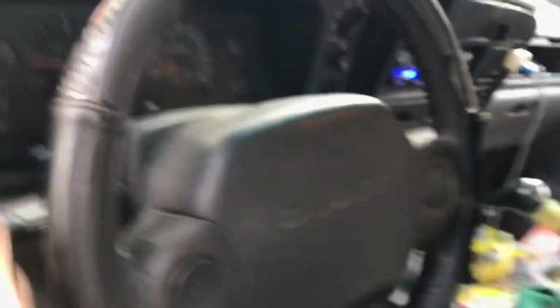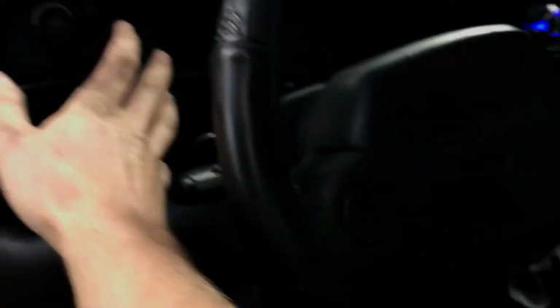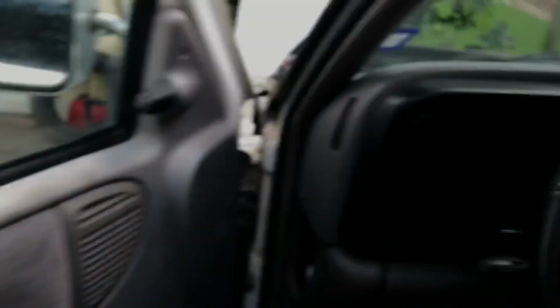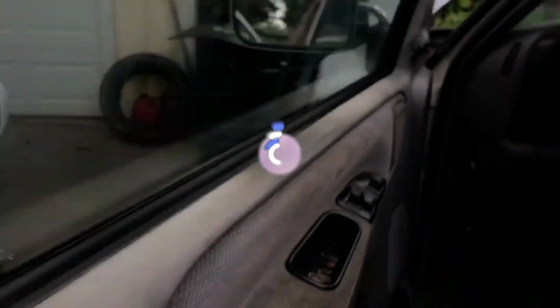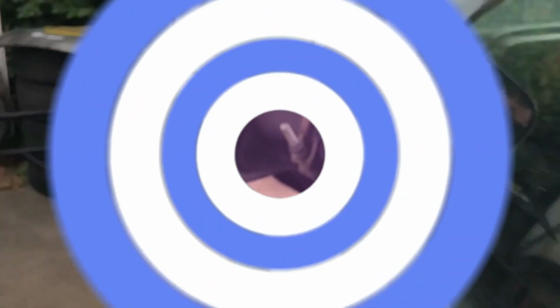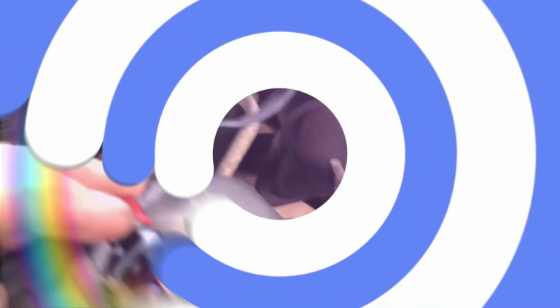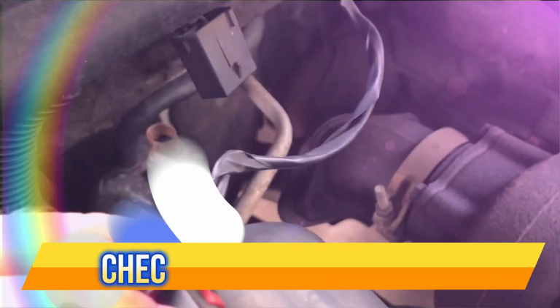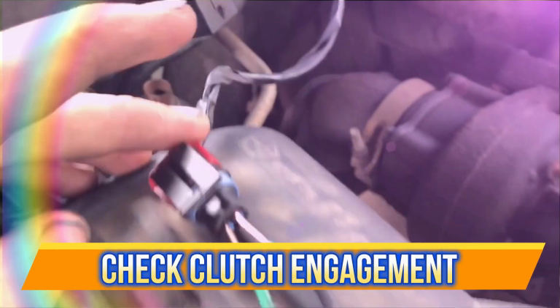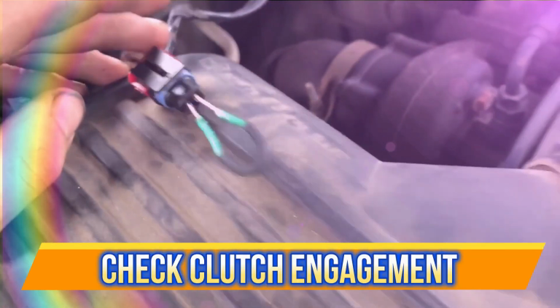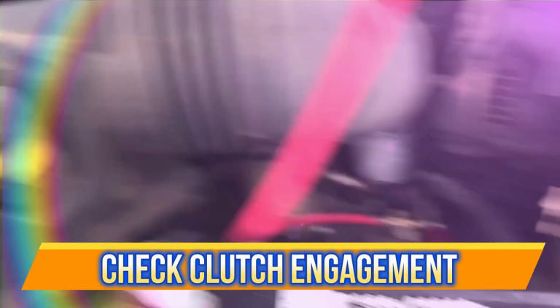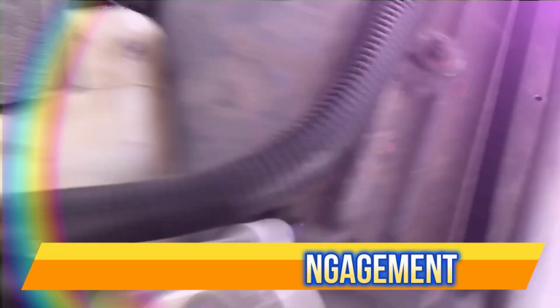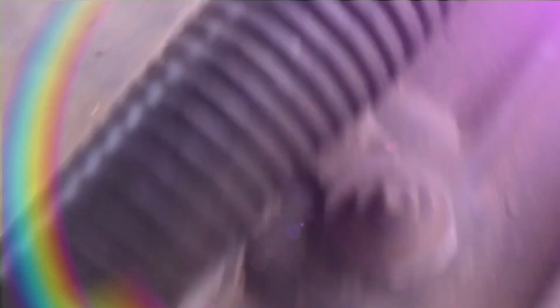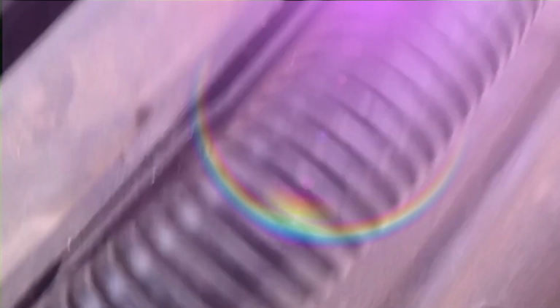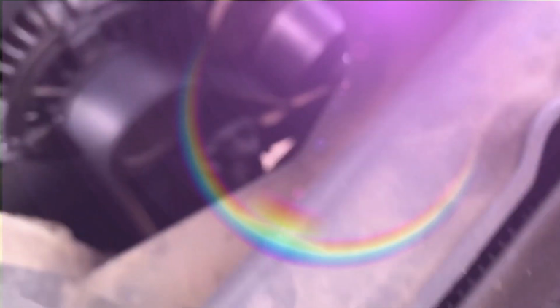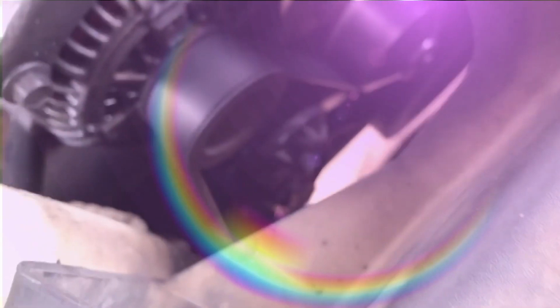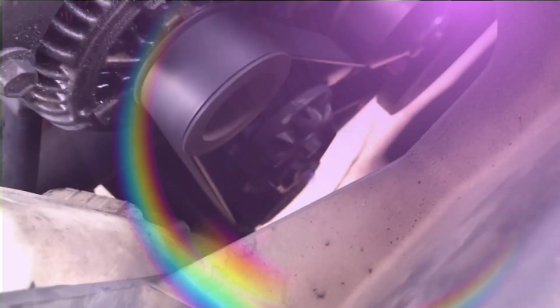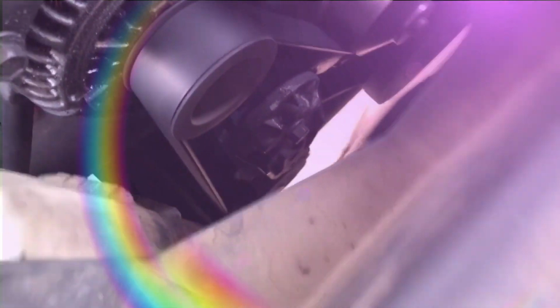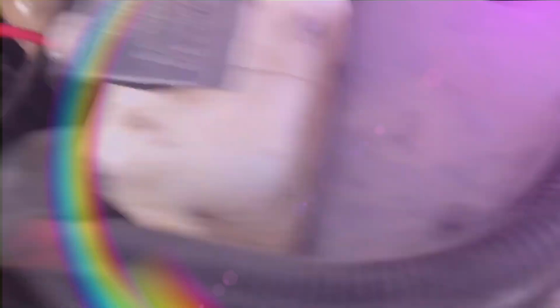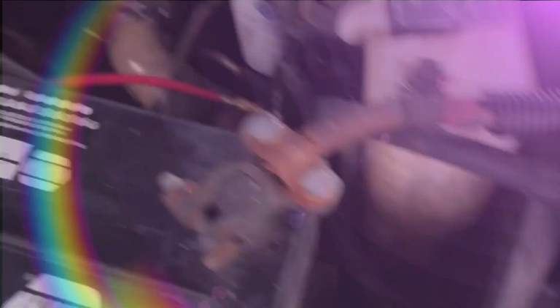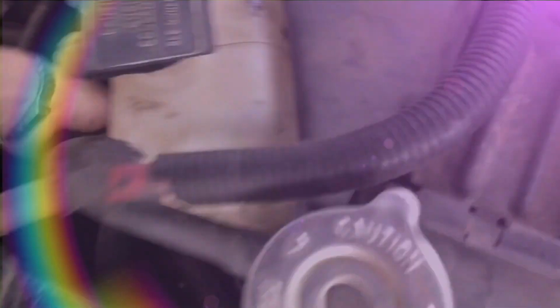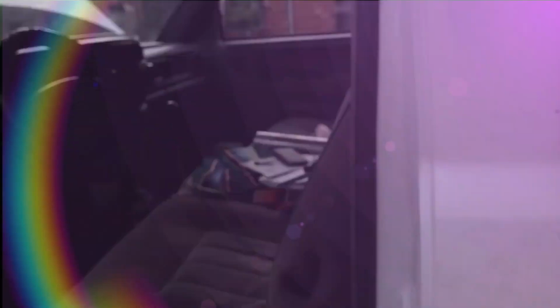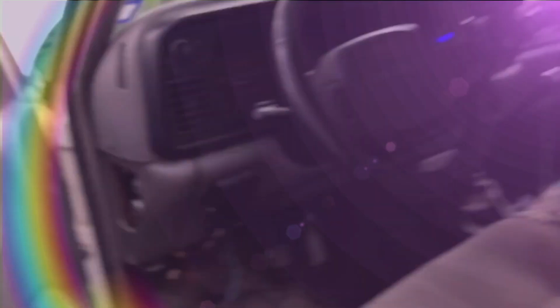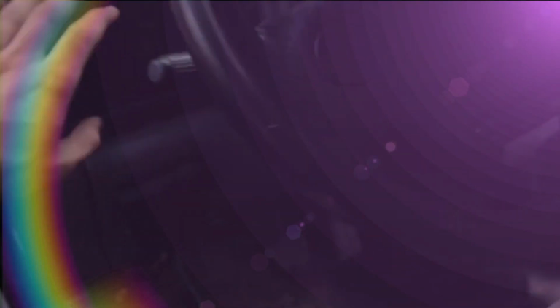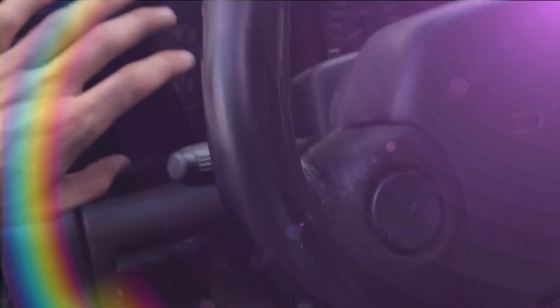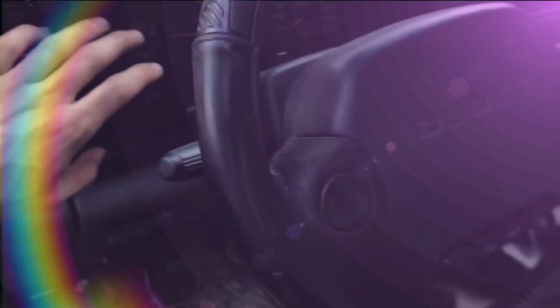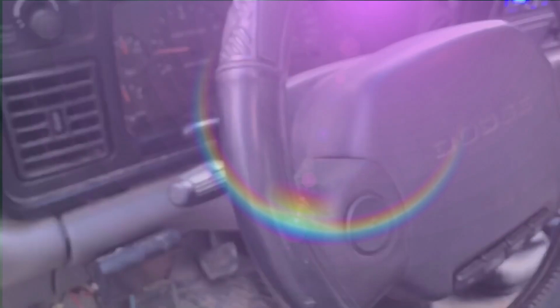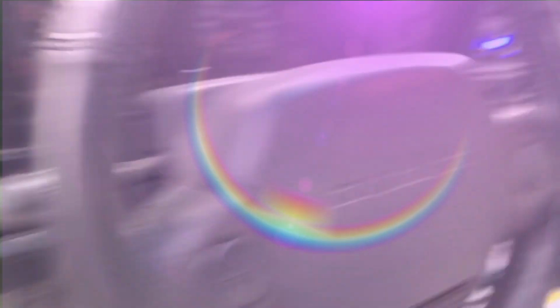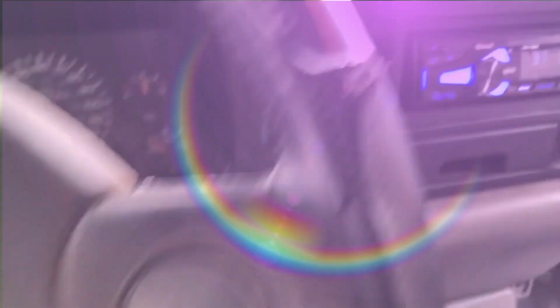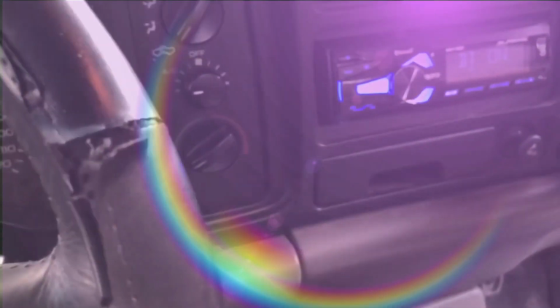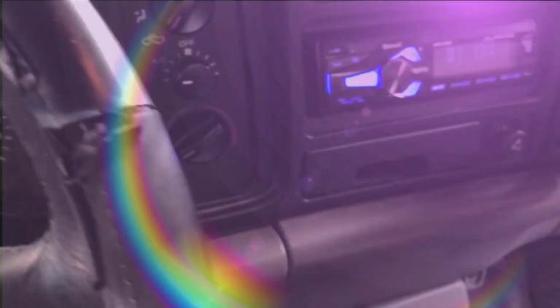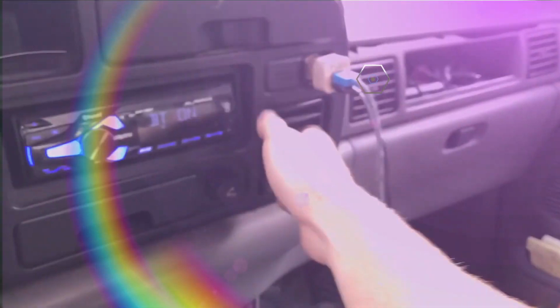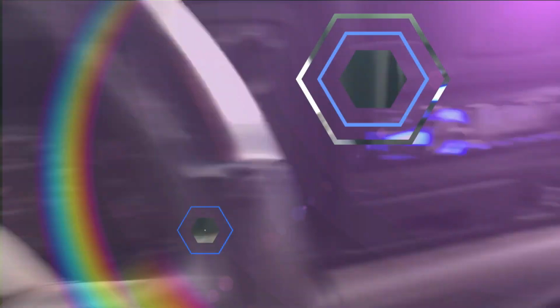Start the engine and turn on the AC system. Check clutch engagement: with the jumper in place, the AC compressor clutch should engage and the compressor should start running. You should hear and feel the click of the clutch engaging.